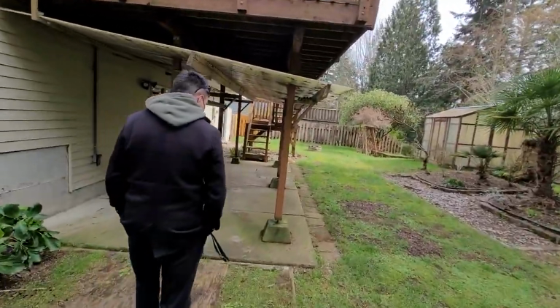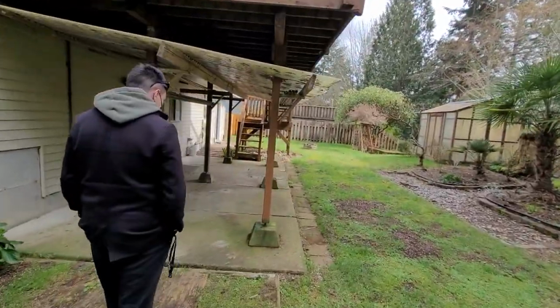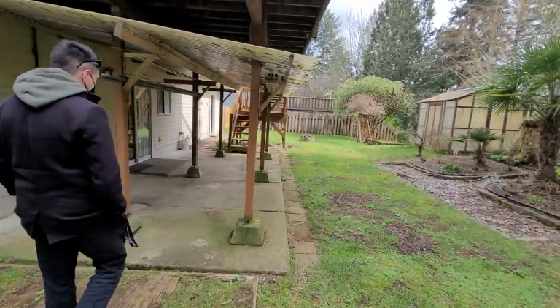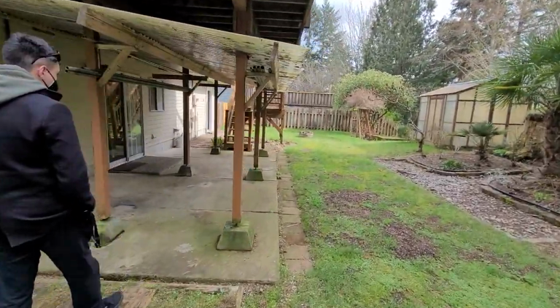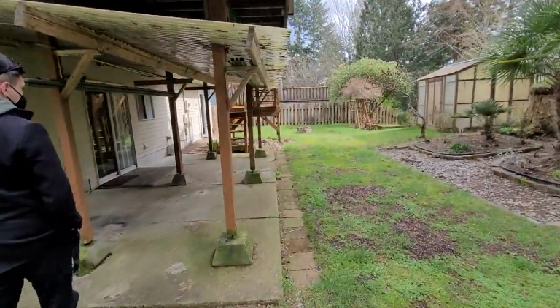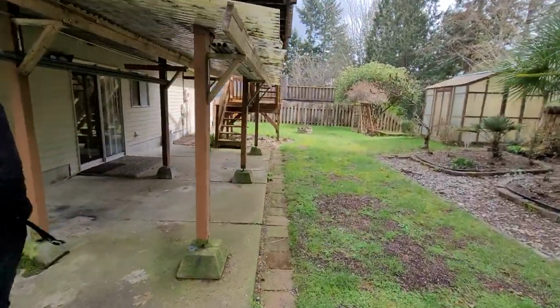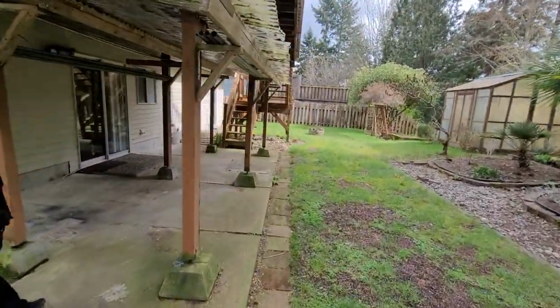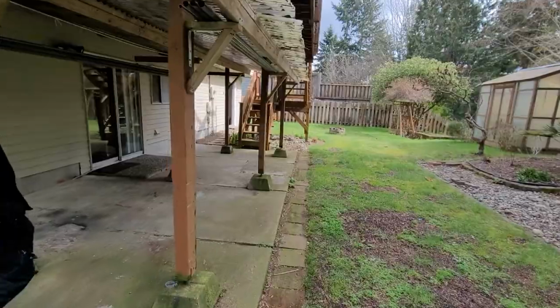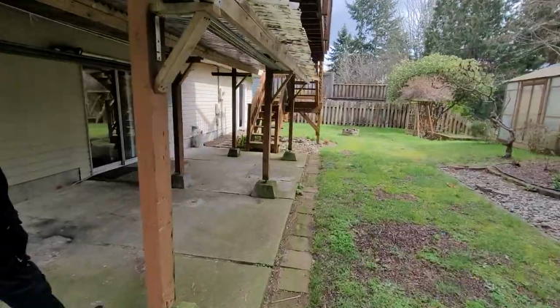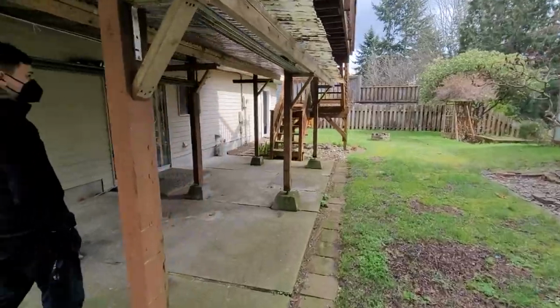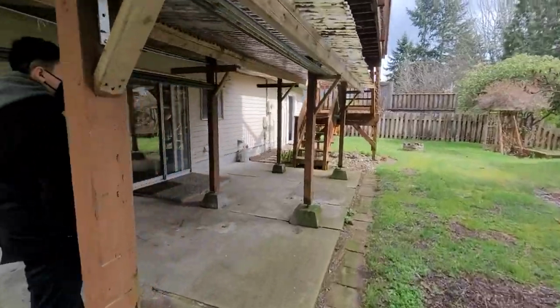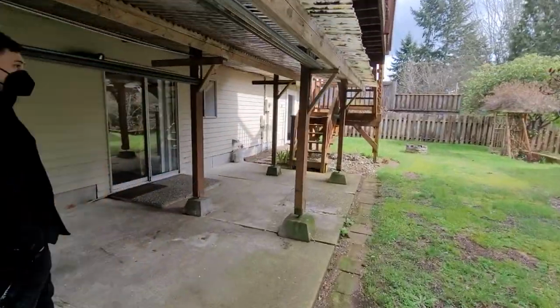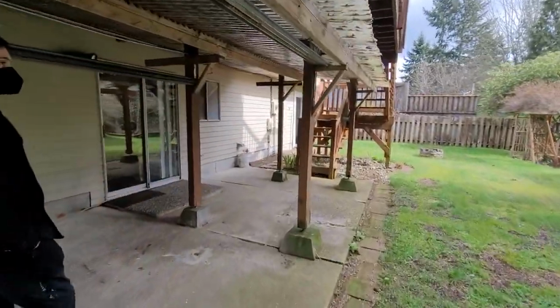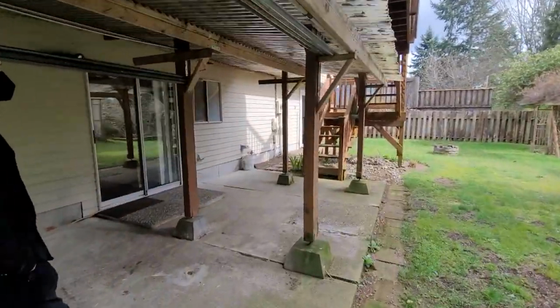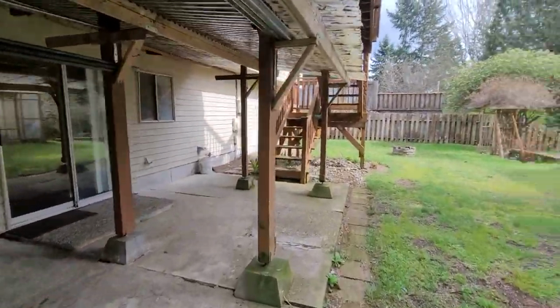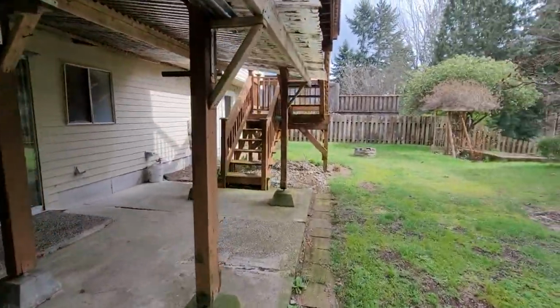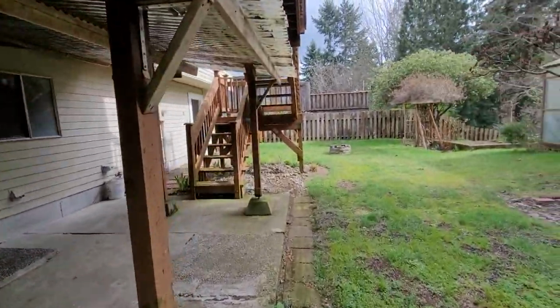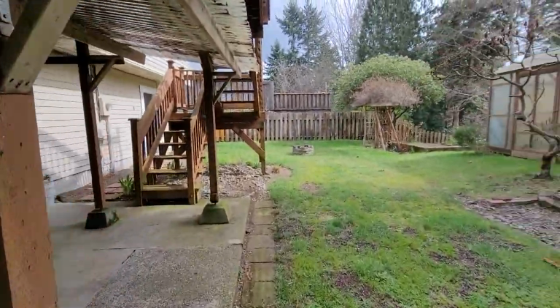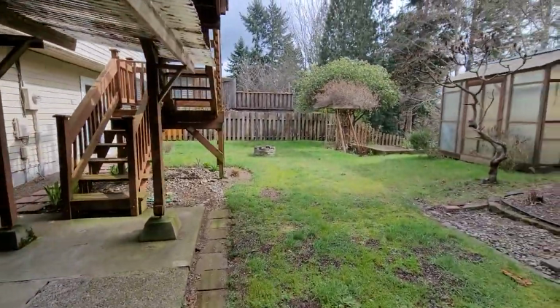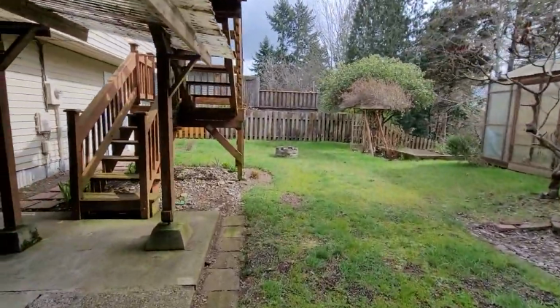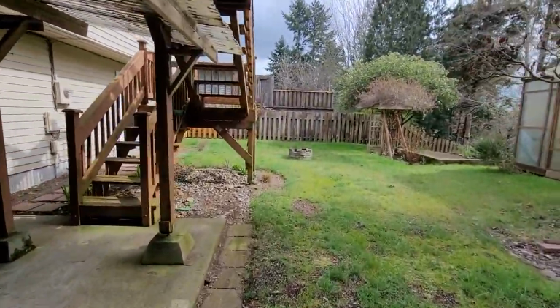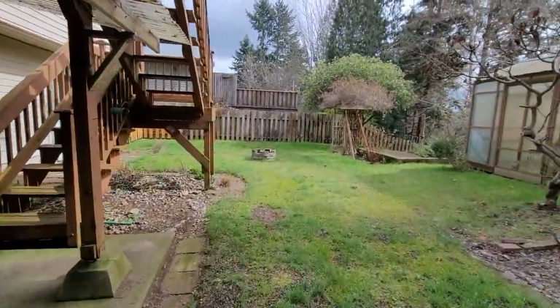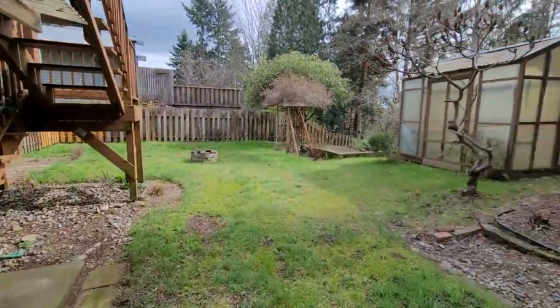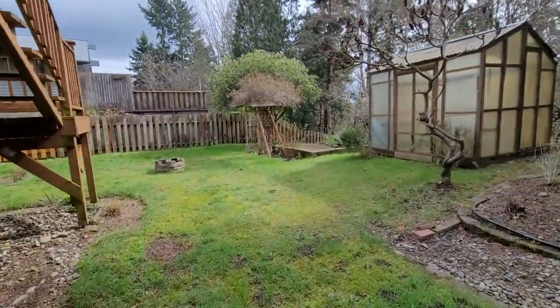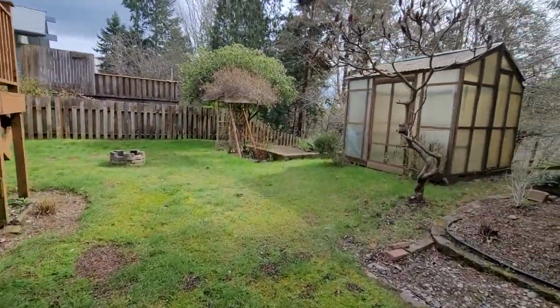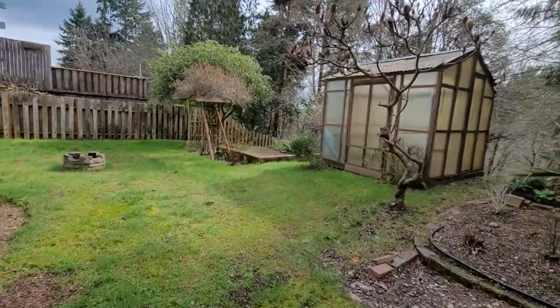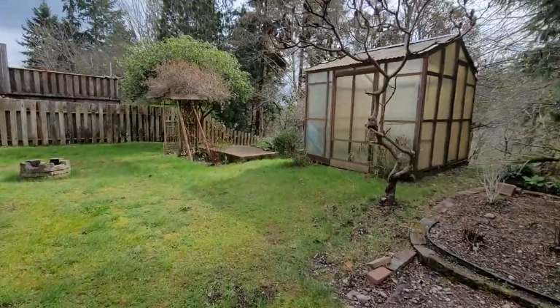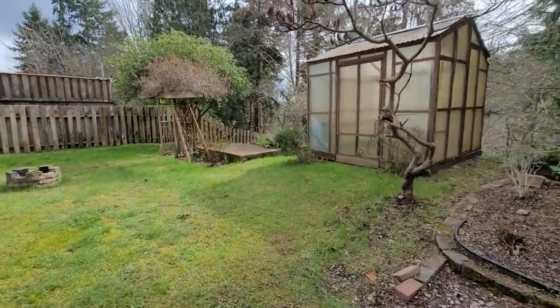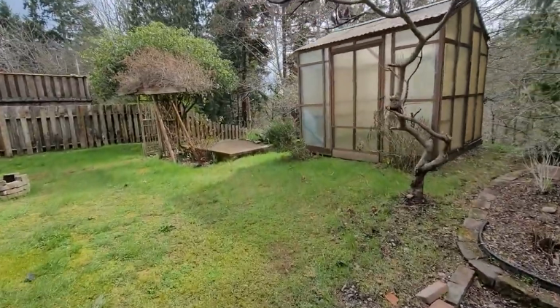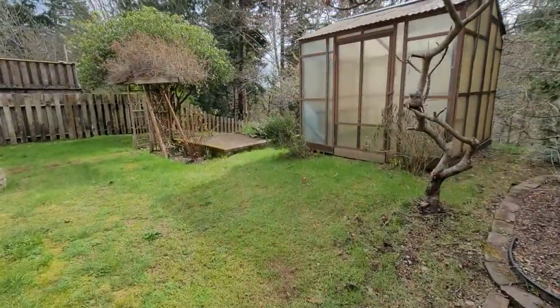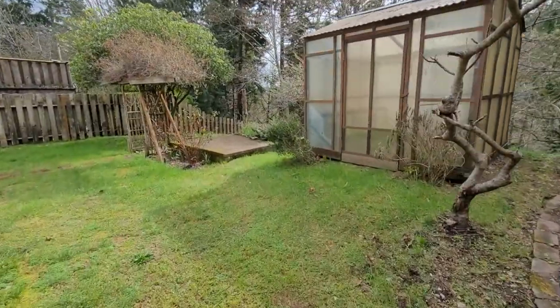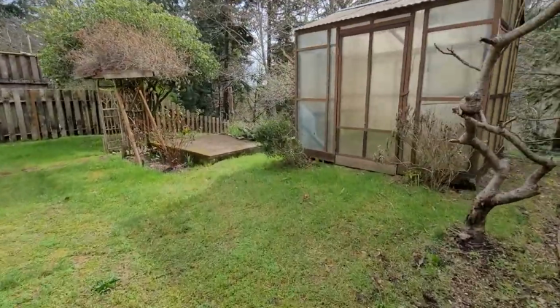I did not poke my nose in the greenhouse. Cute little greenhouse.